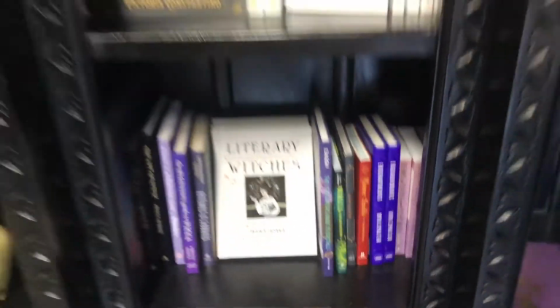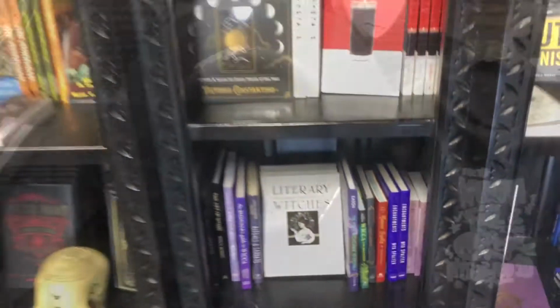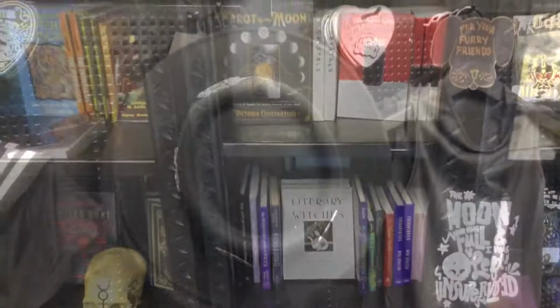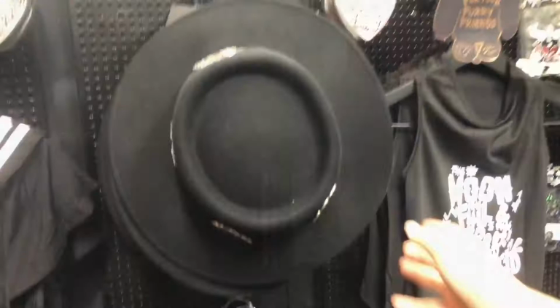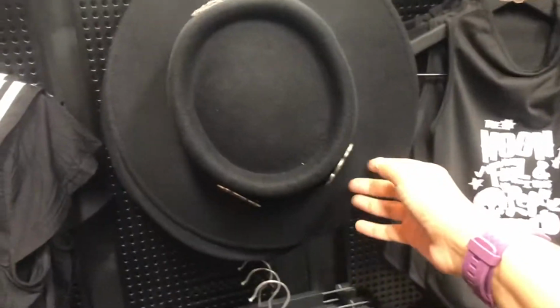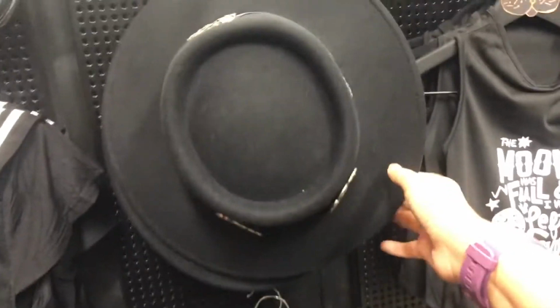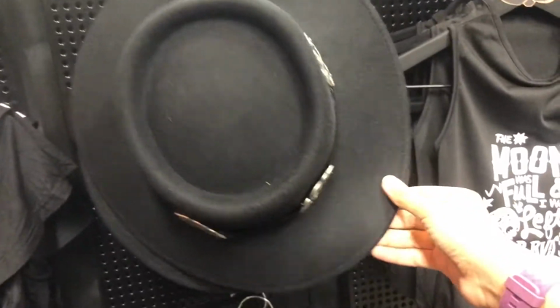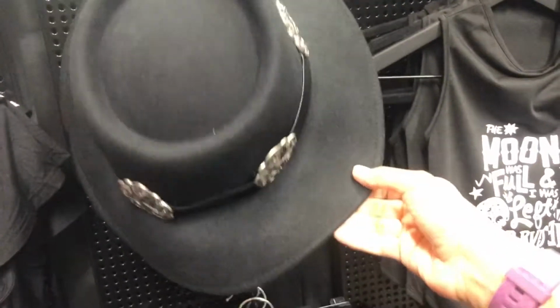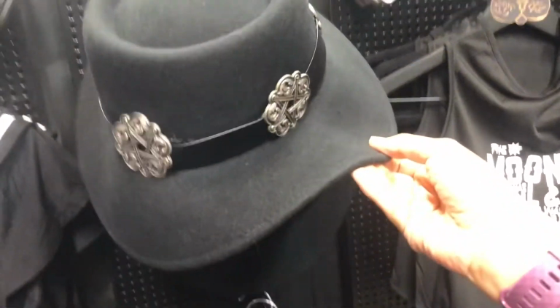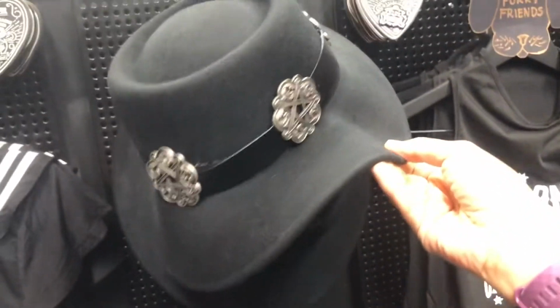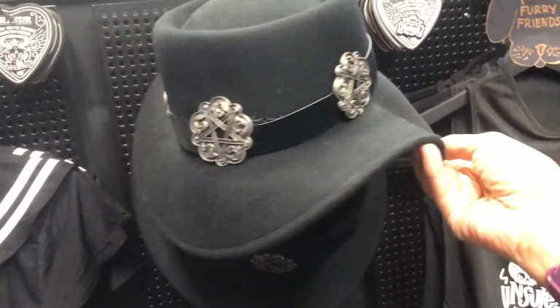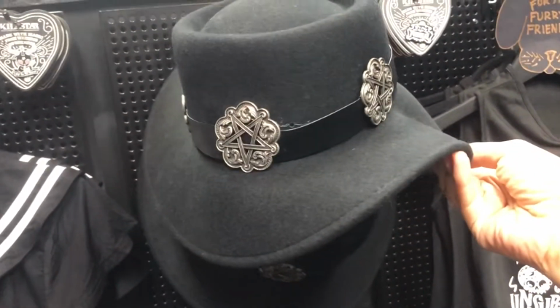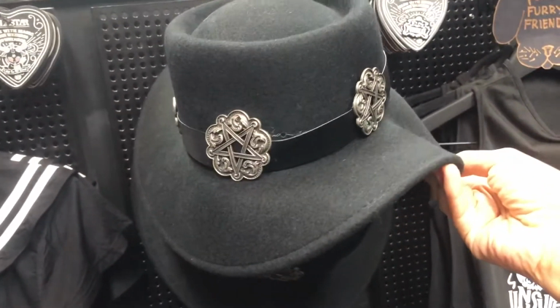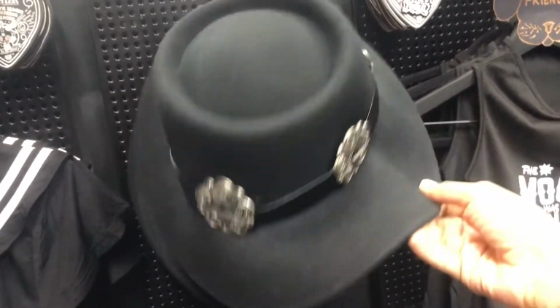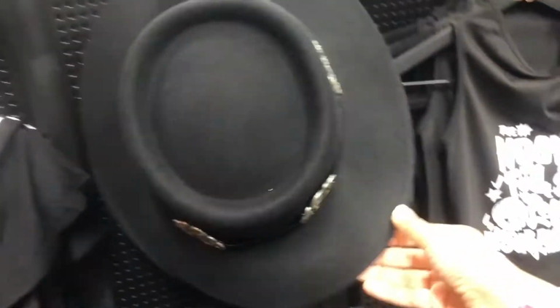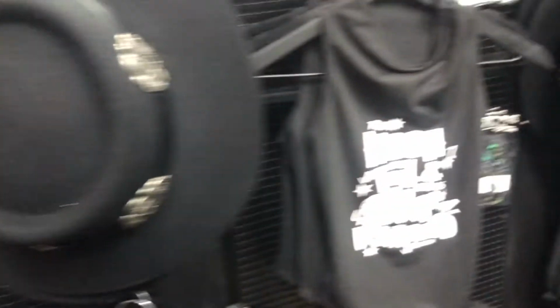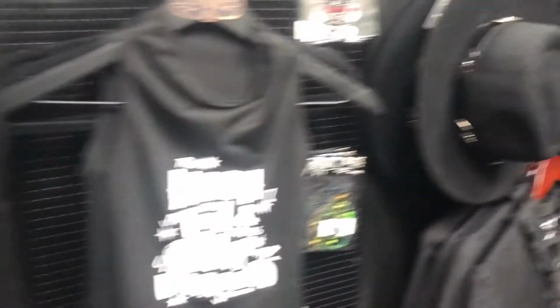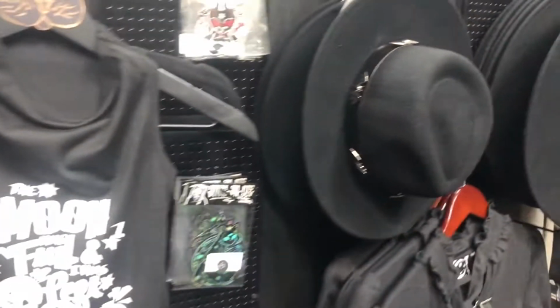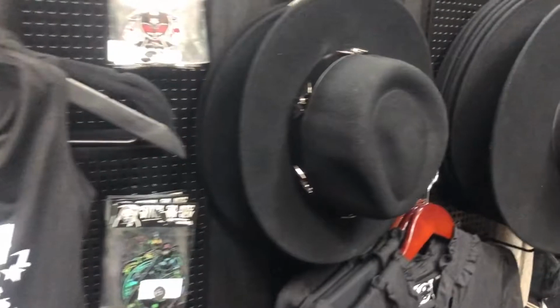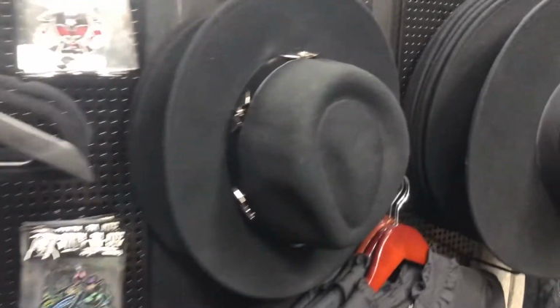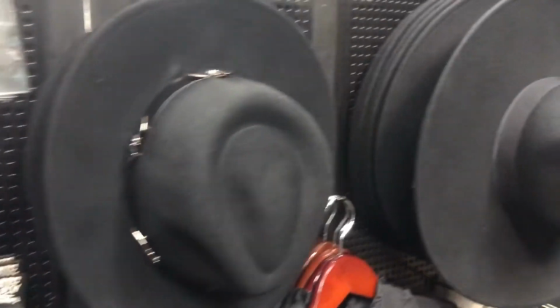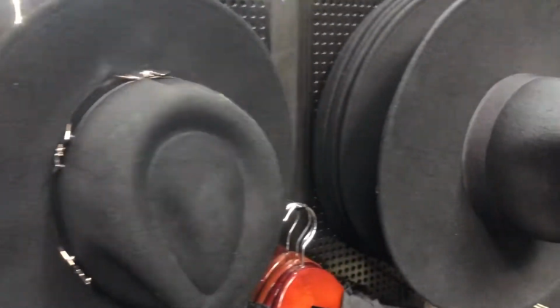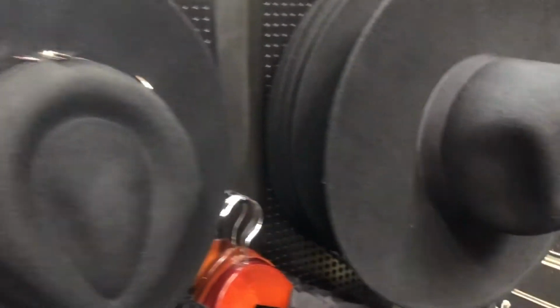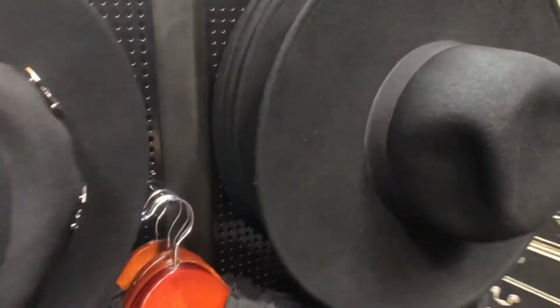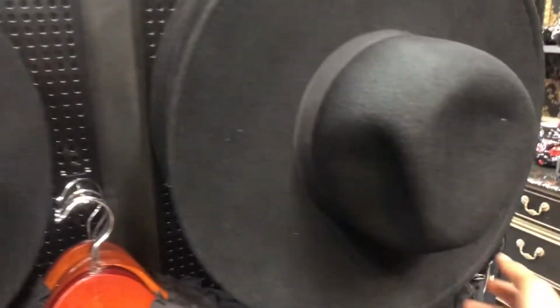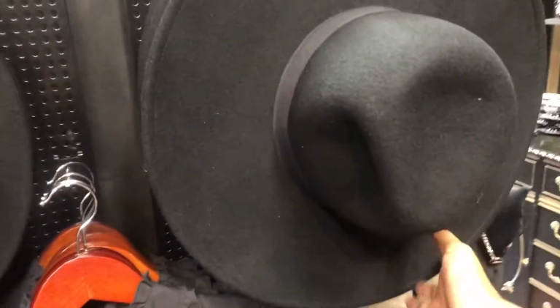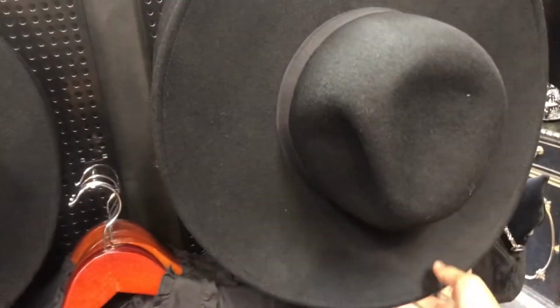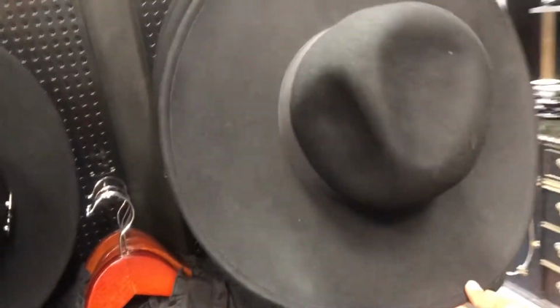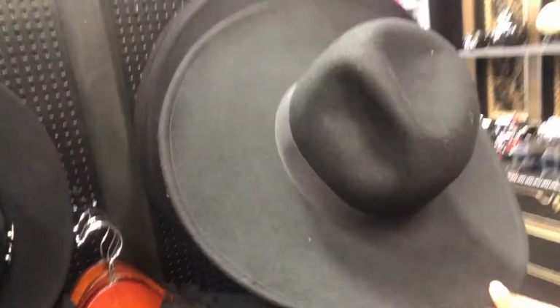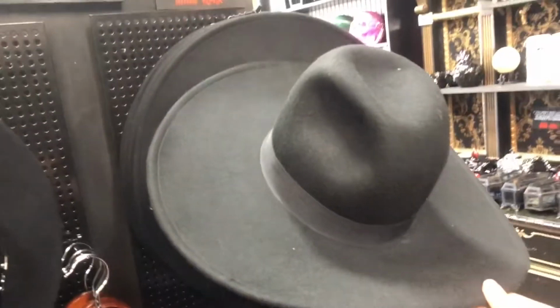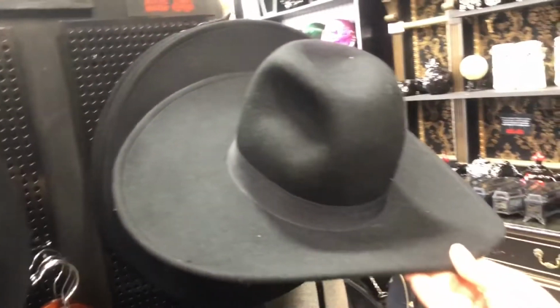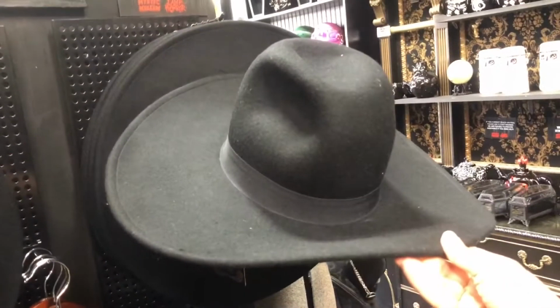I love these hats. I think they're so nice. But in California it doesn't really get hot enough to wear these type of hats.